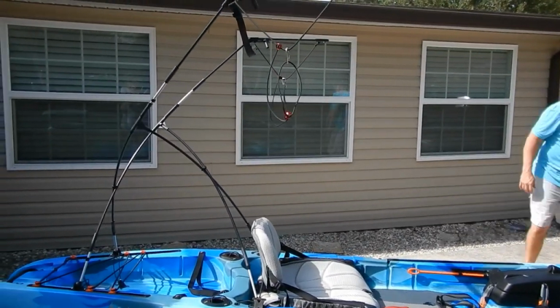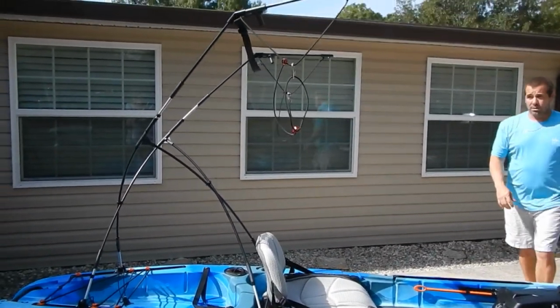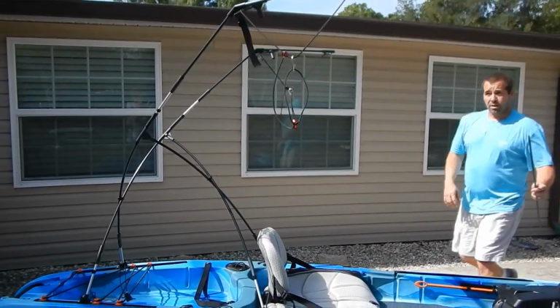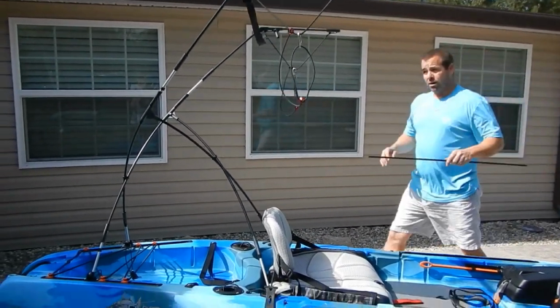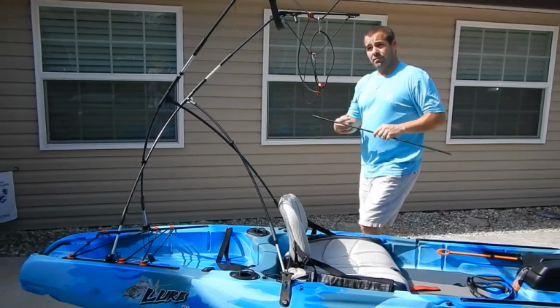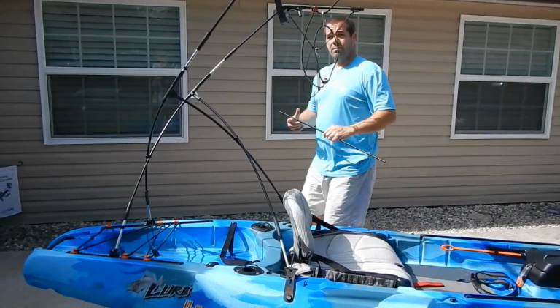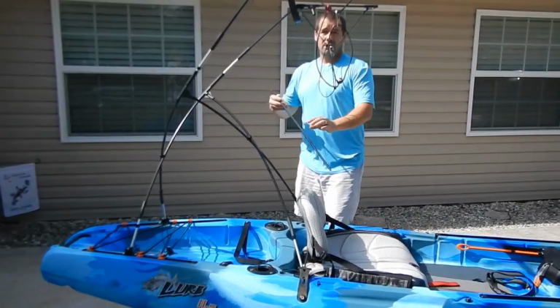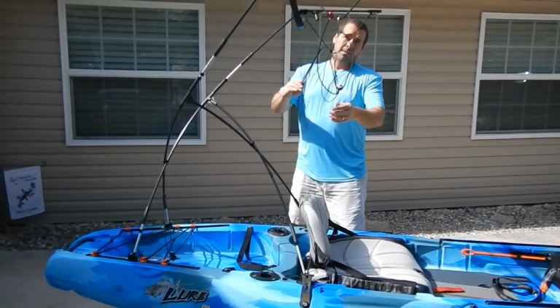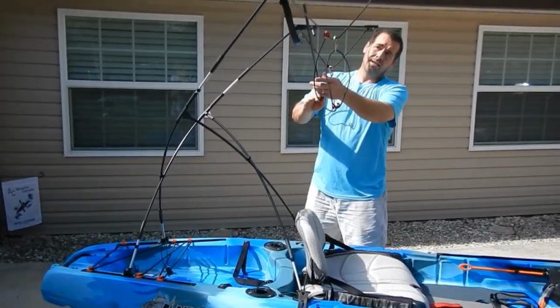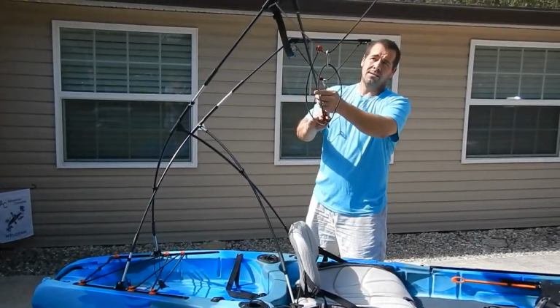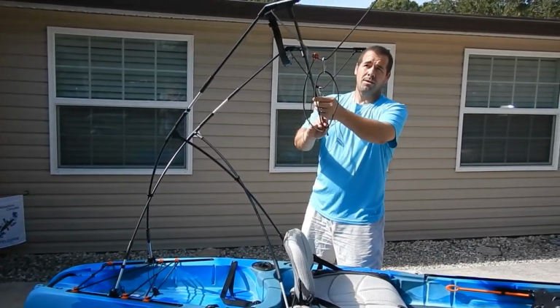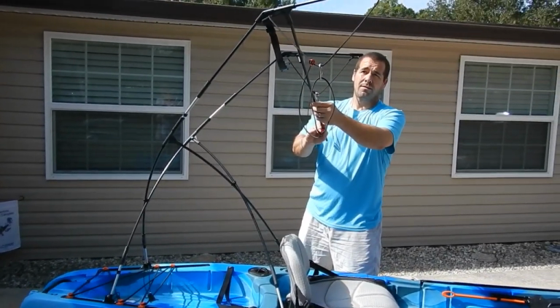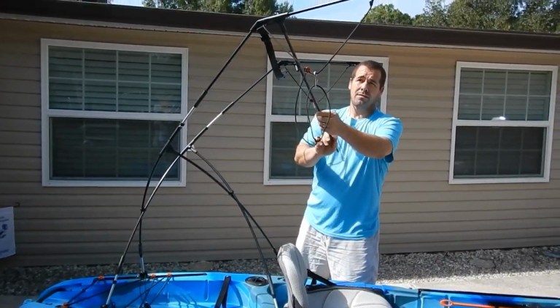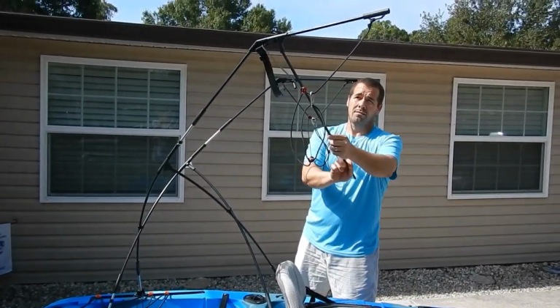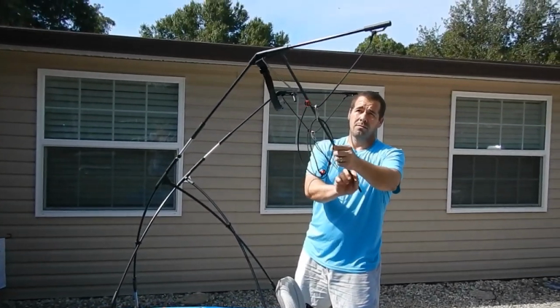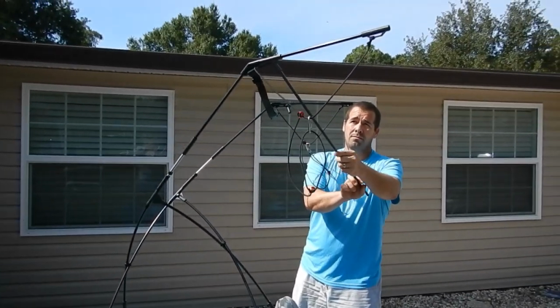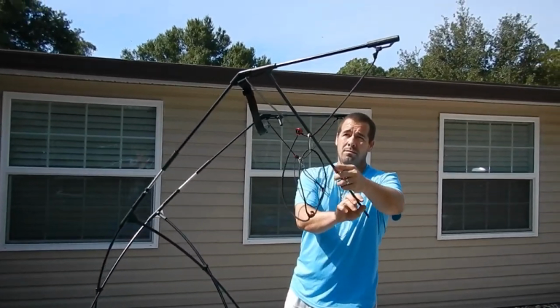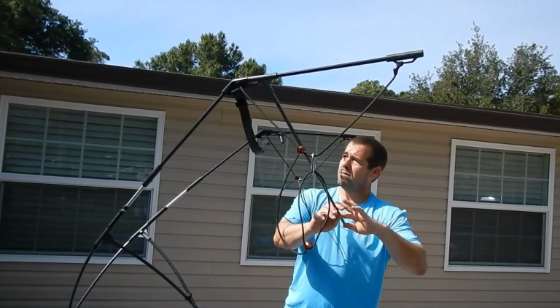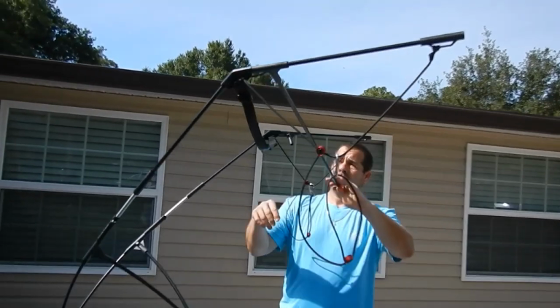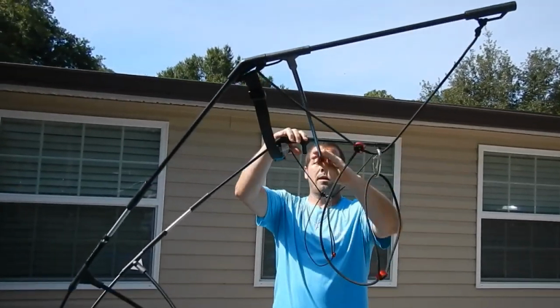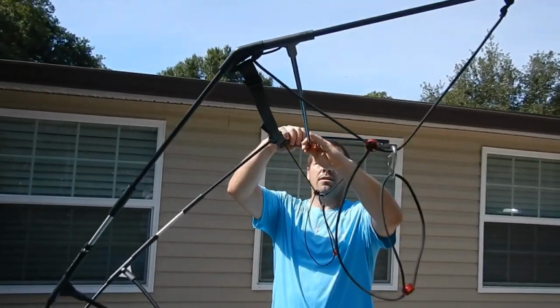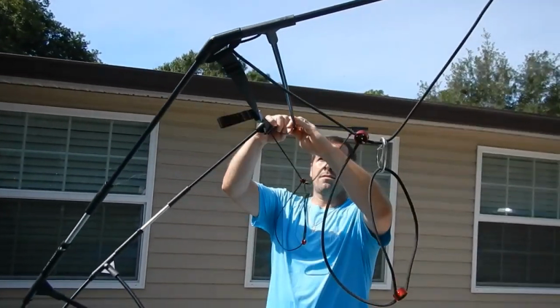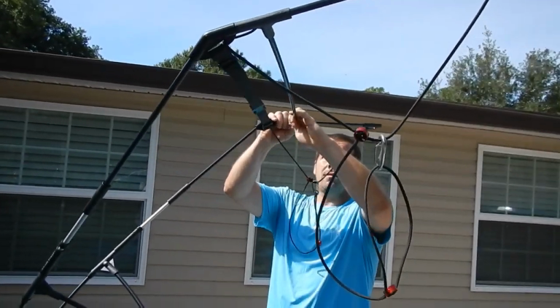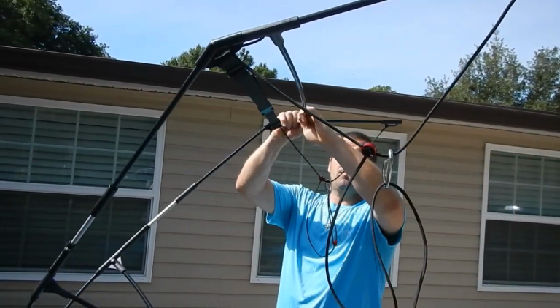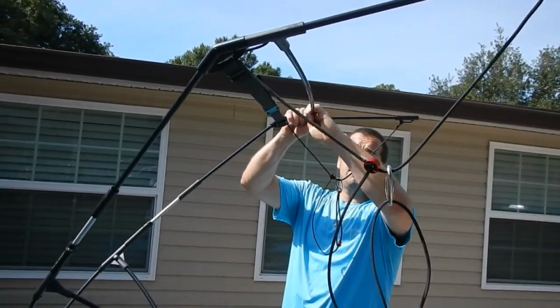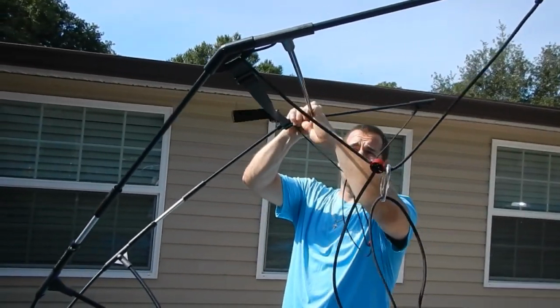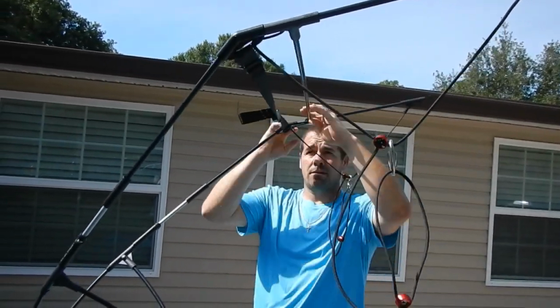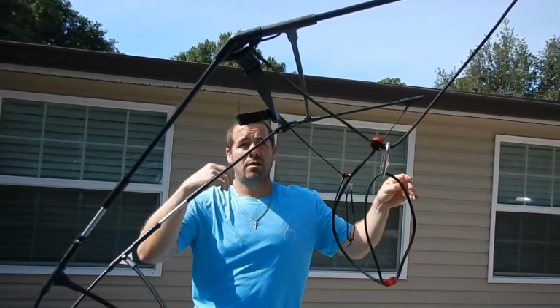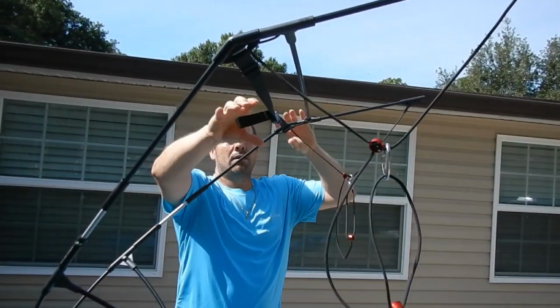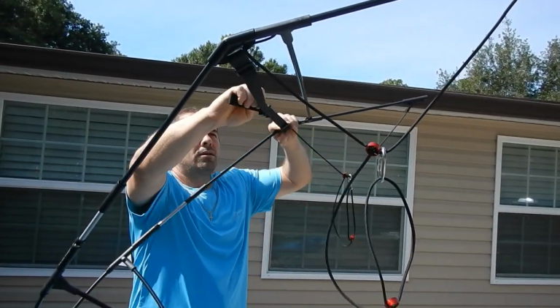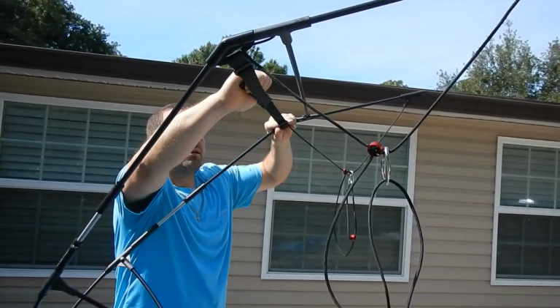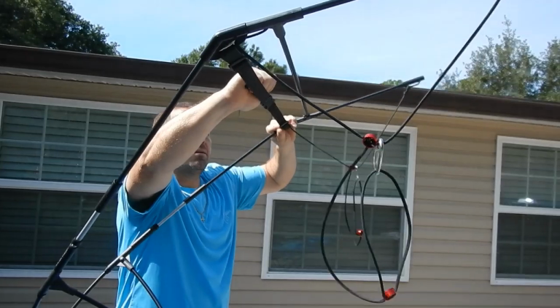I have a wind spreader bar that connects in a T up here and over here. Put that in place and you can tighten it up.